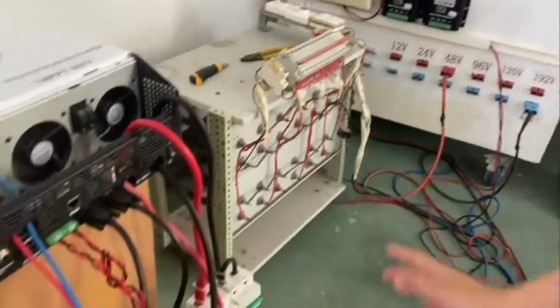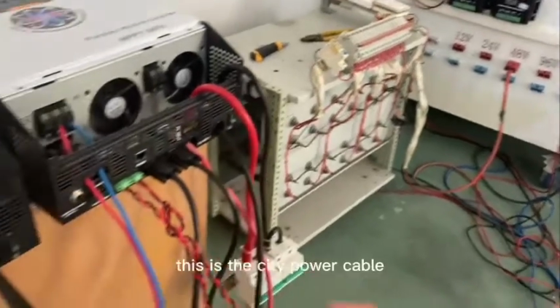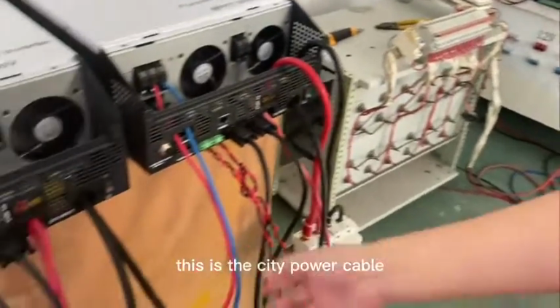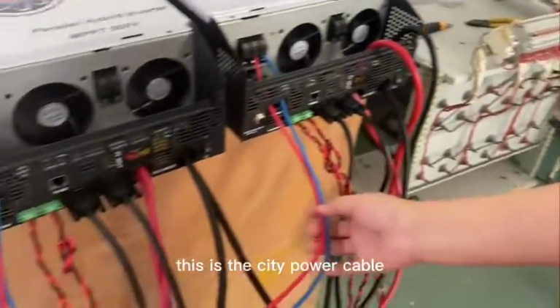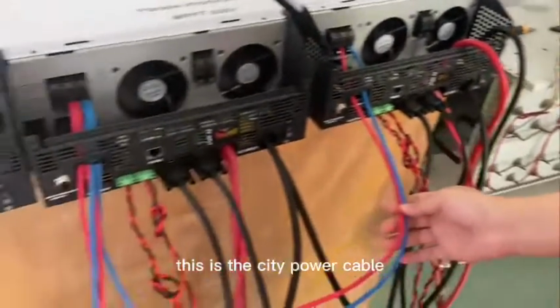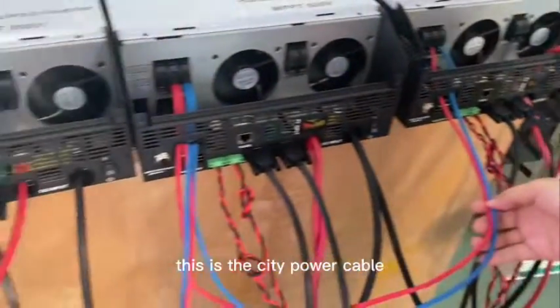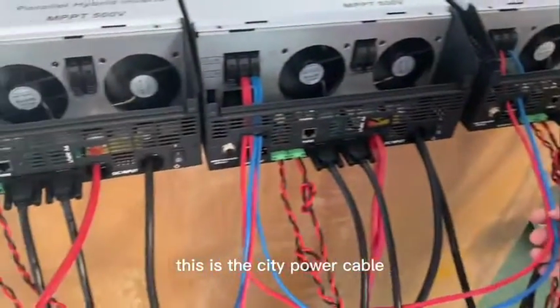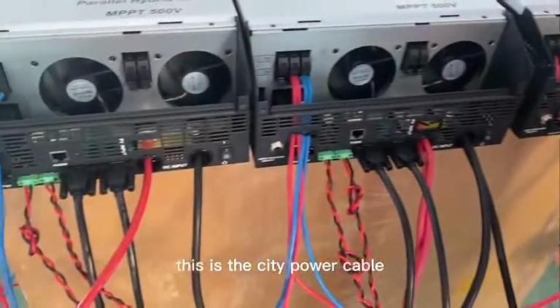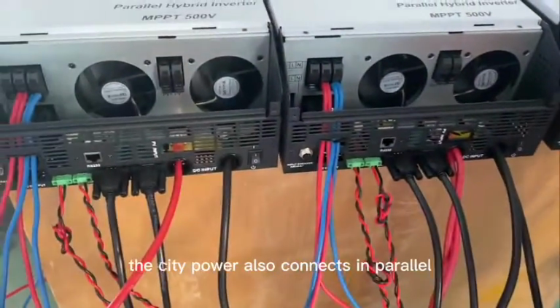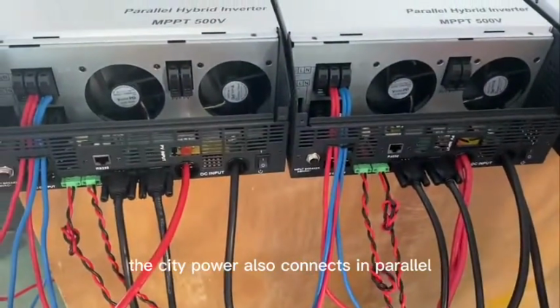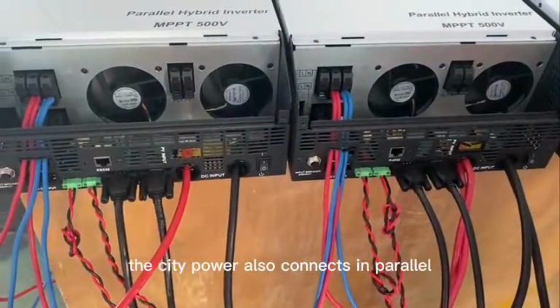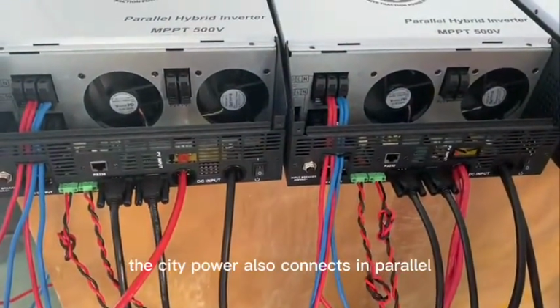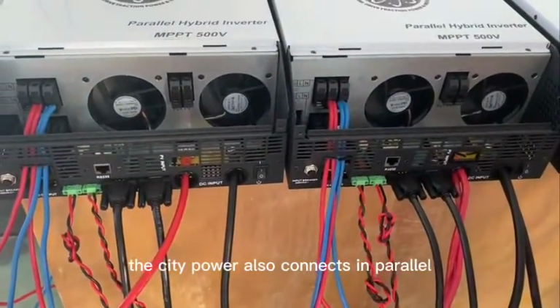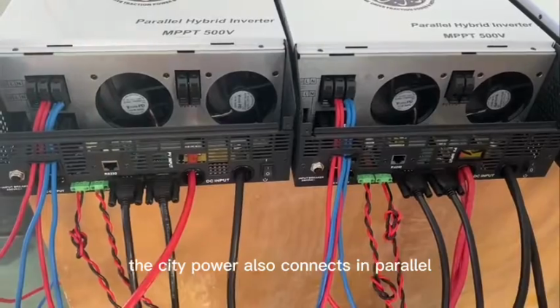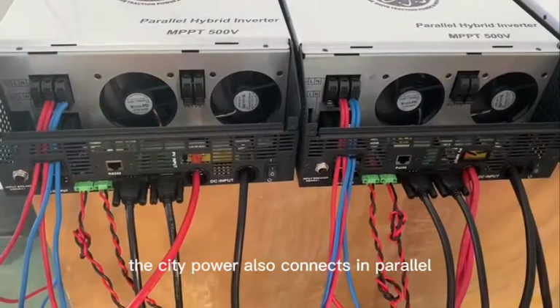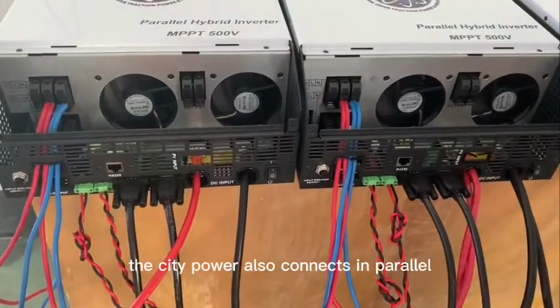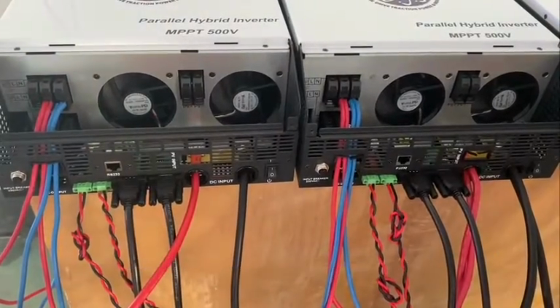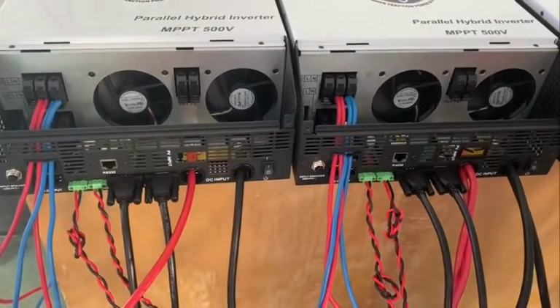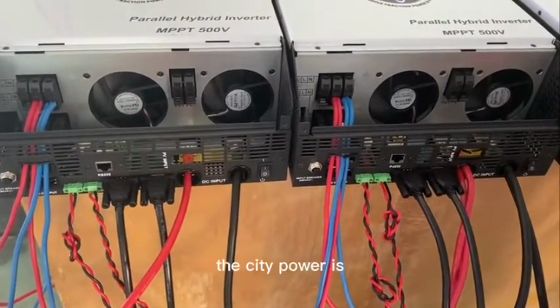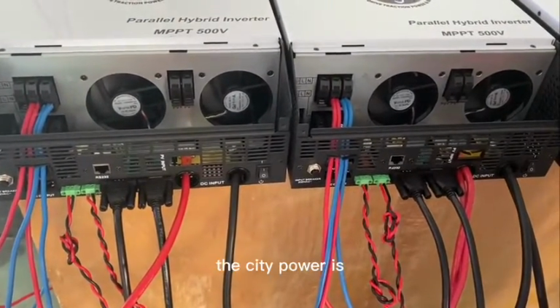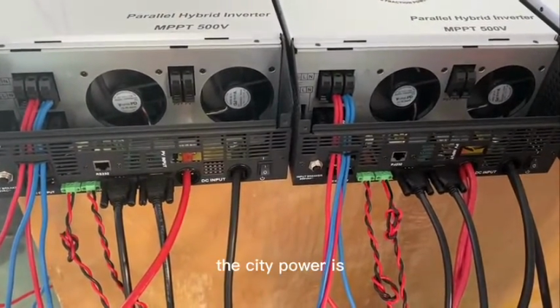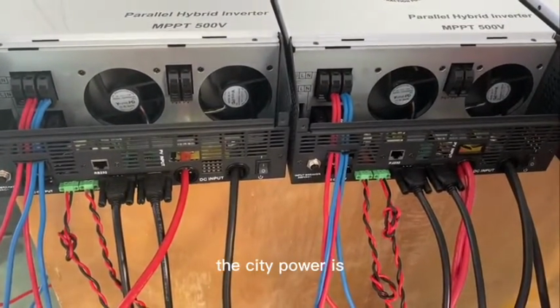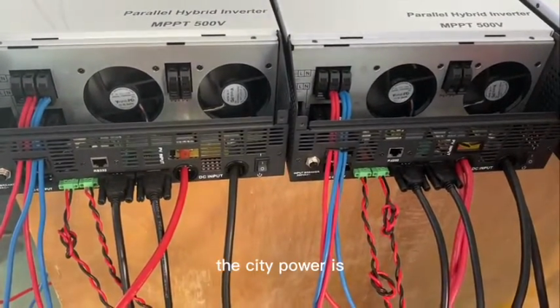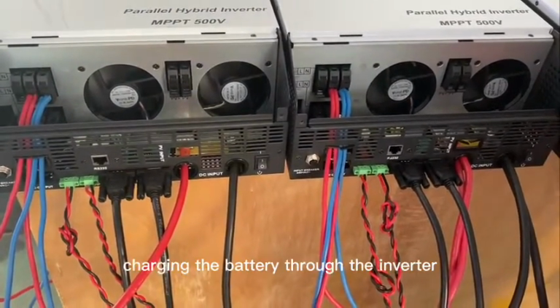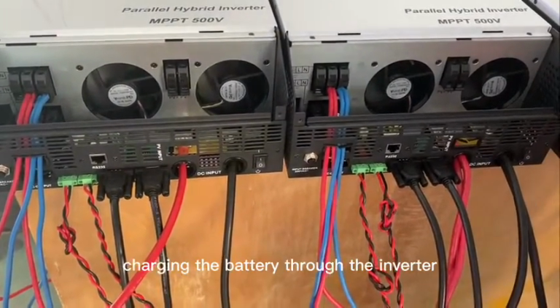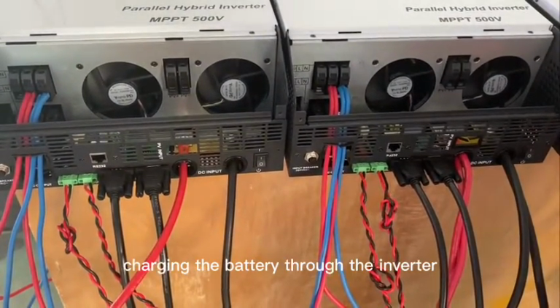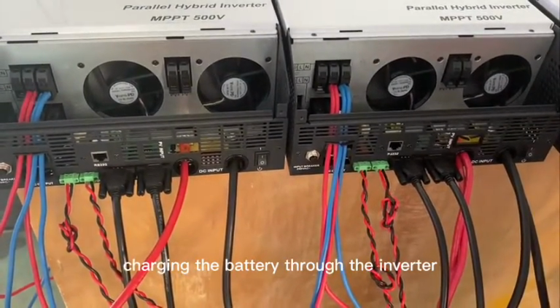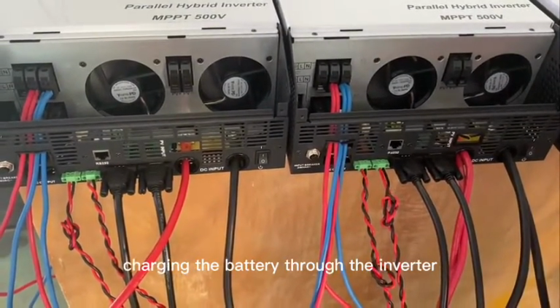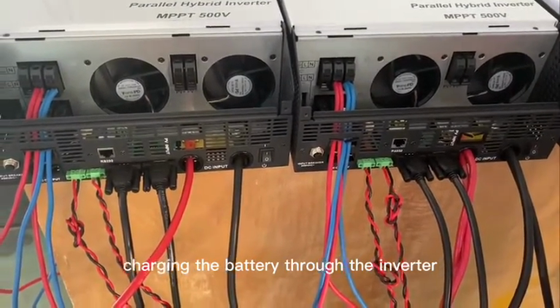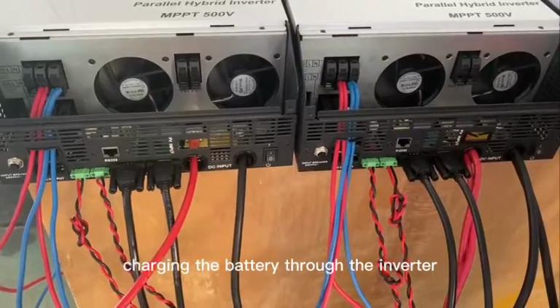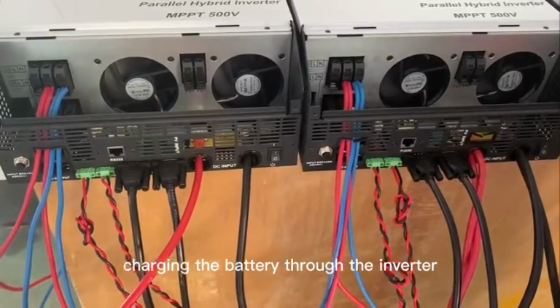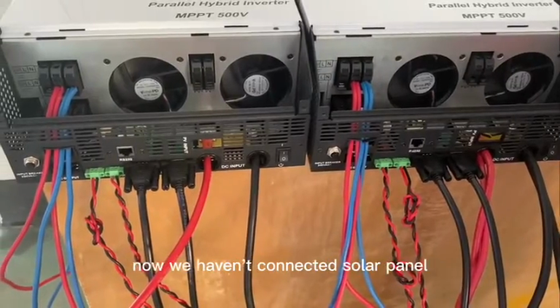This is the DC power cable. The DC power also connects in parallel. The DC power is charging the battery through the inverter now.